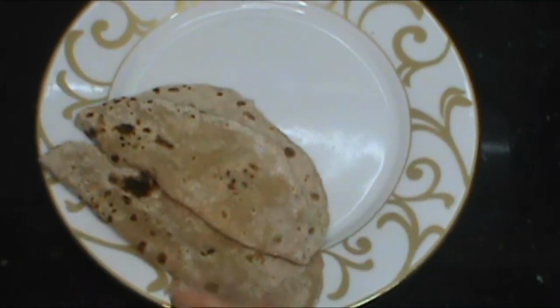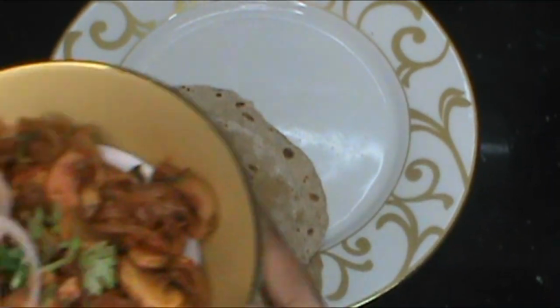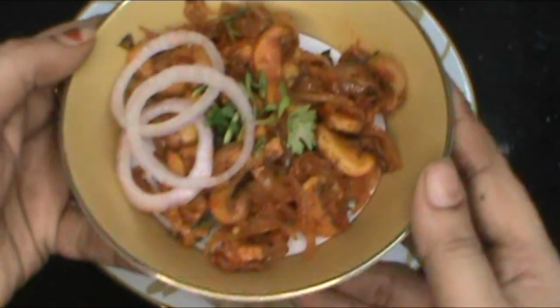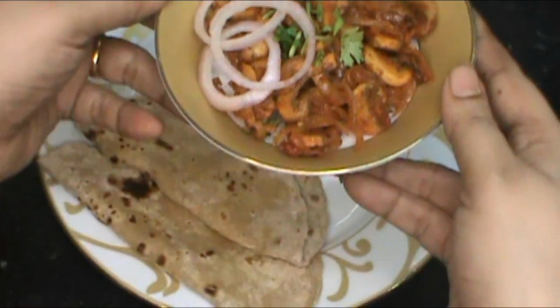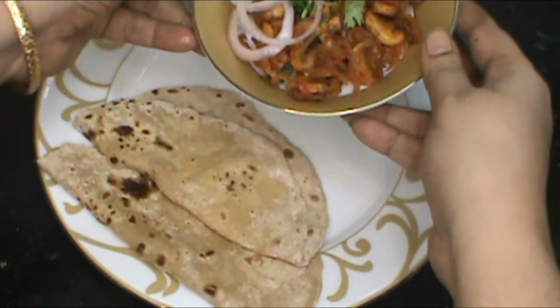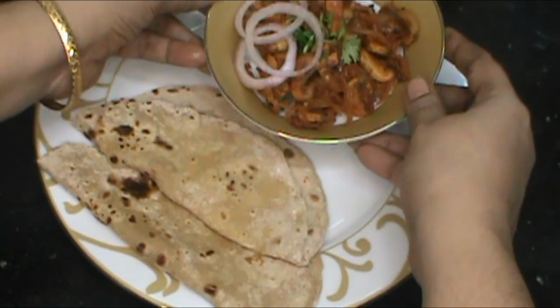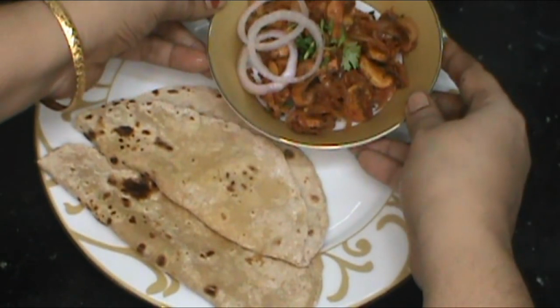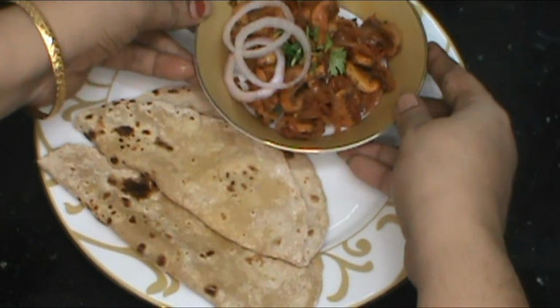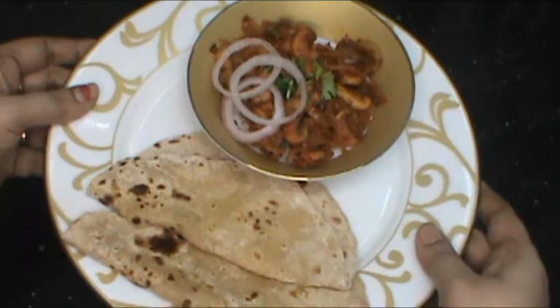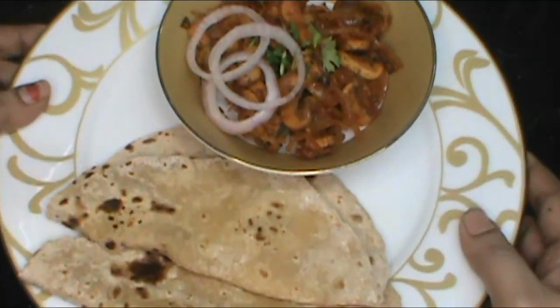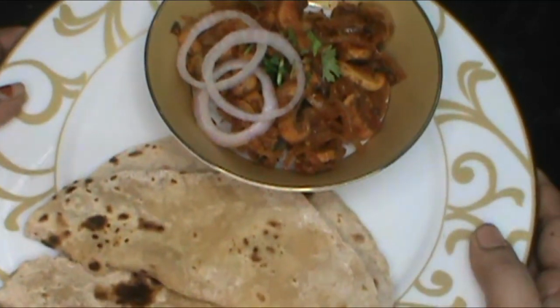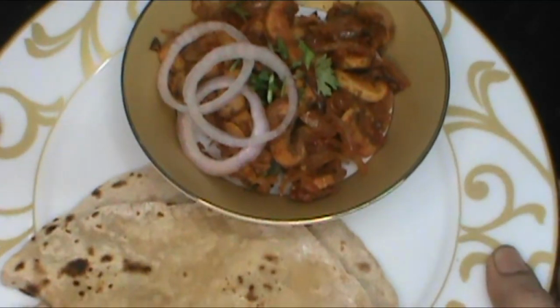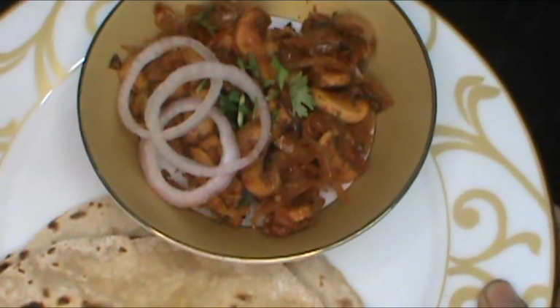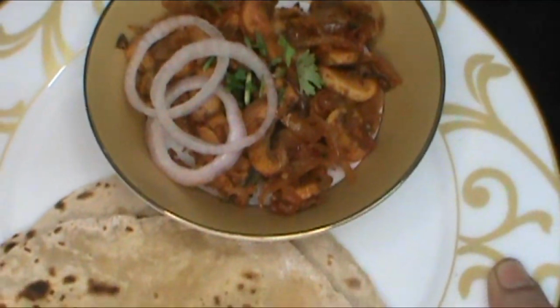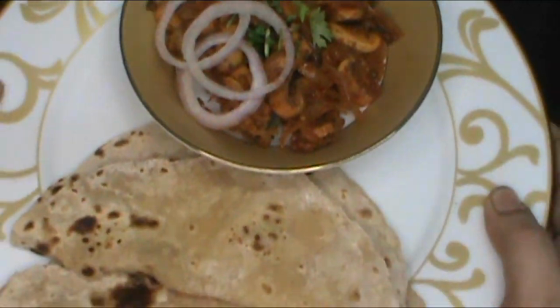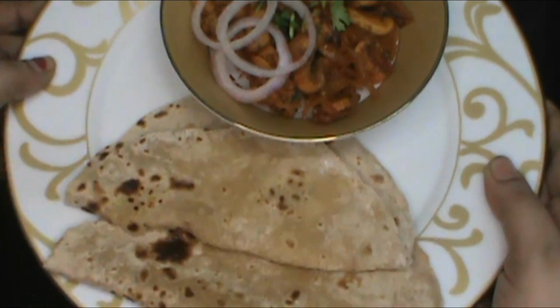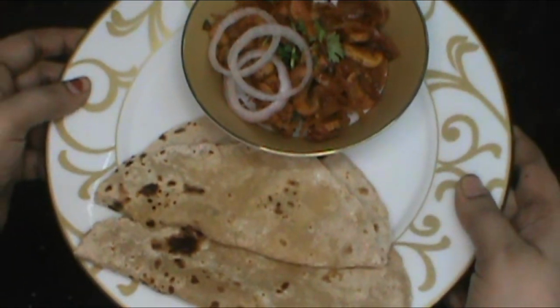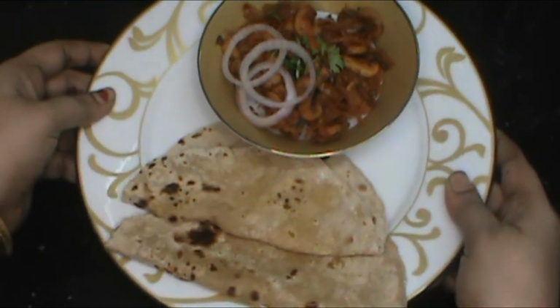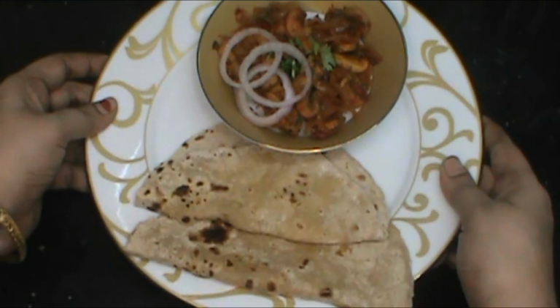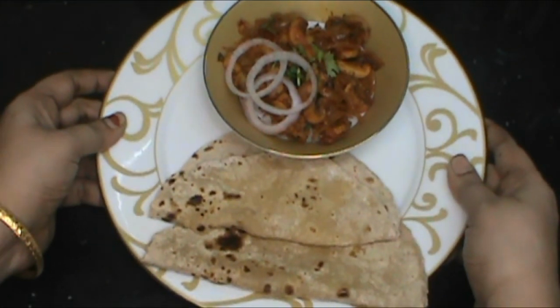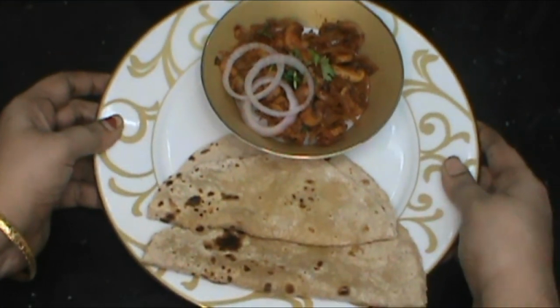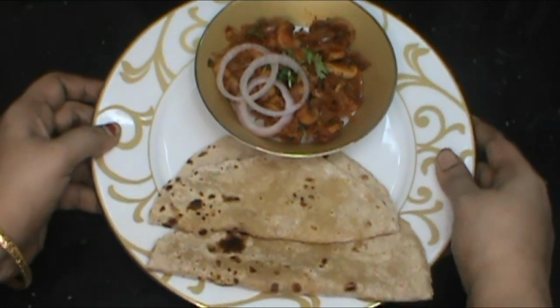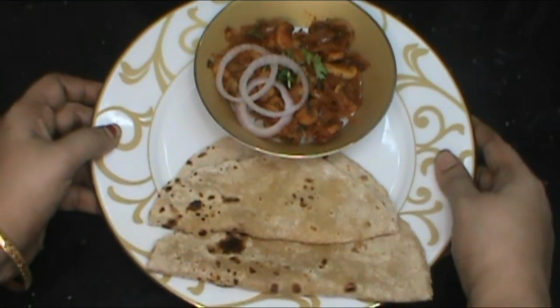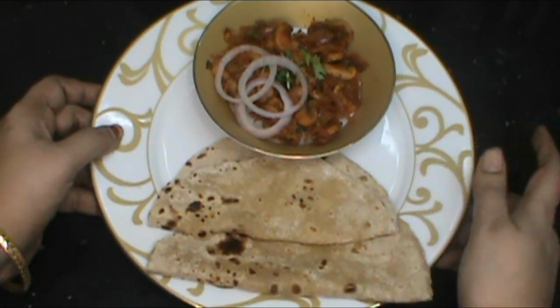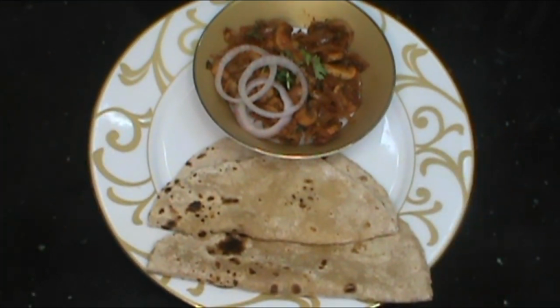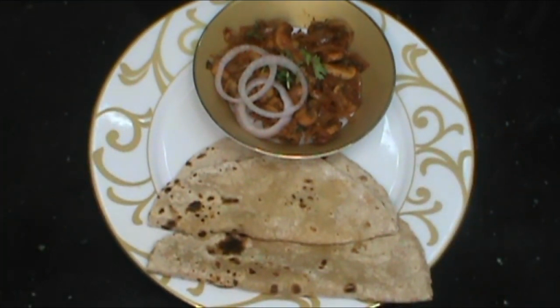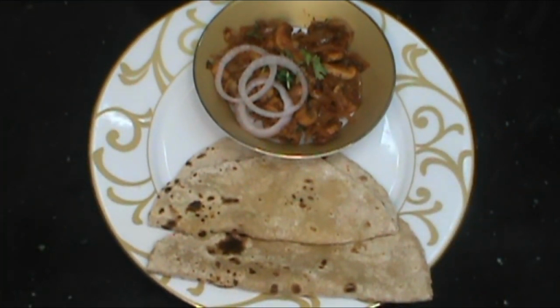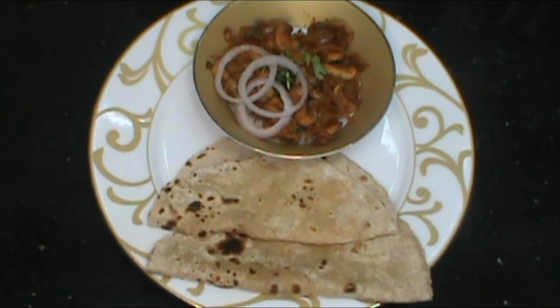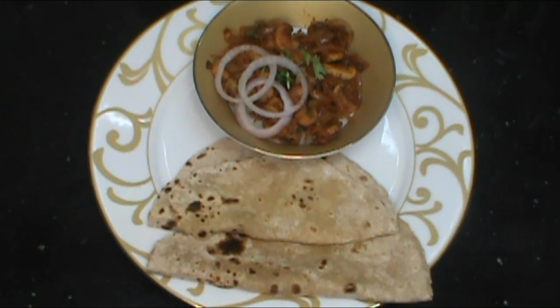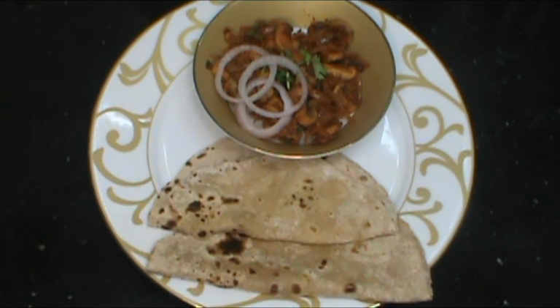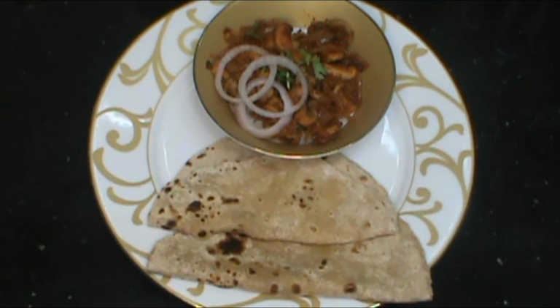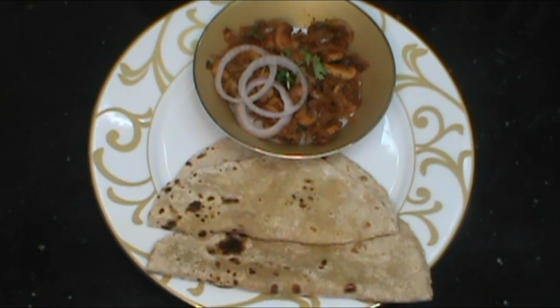The best combination is with ghee rice, garlic rice, or saffron rice. We are ready to serve the mushroom subji. Comment in the comment box.